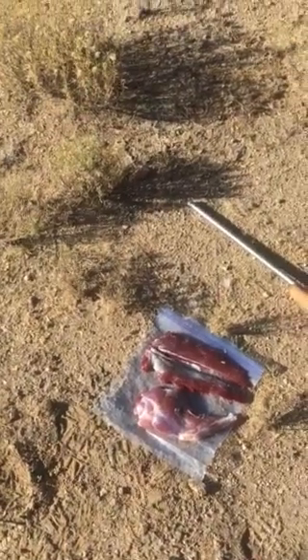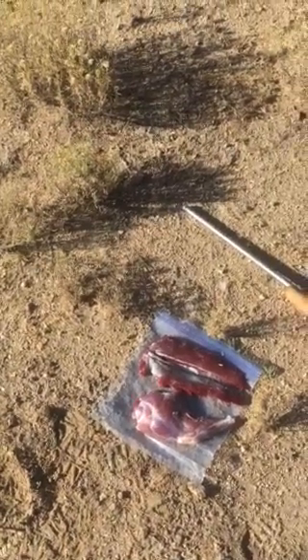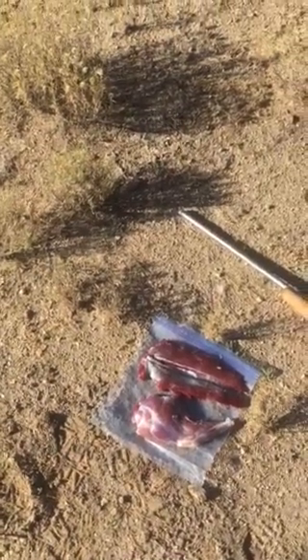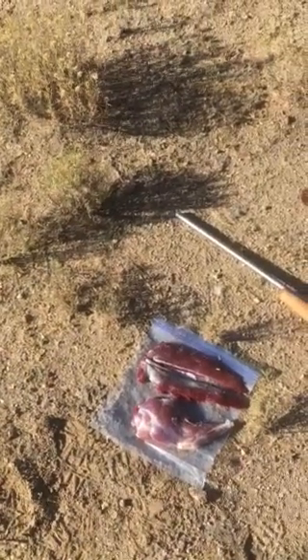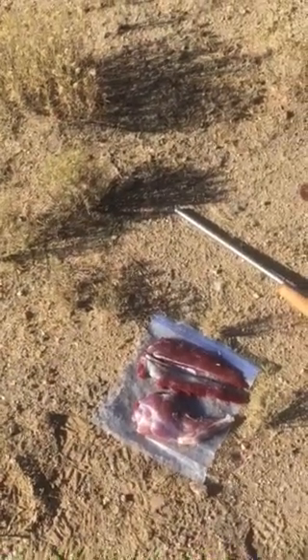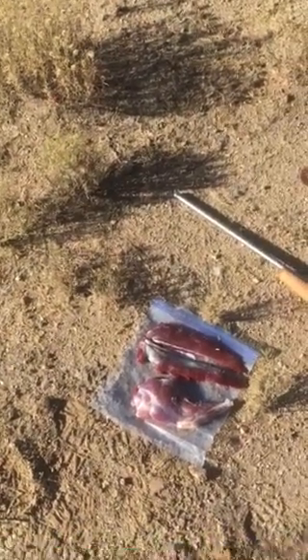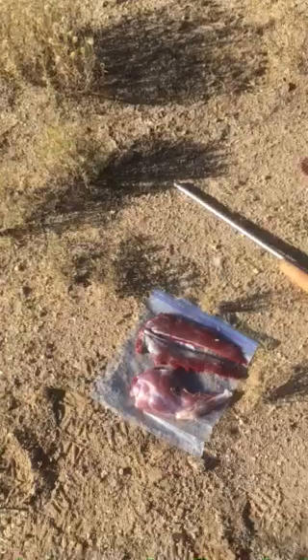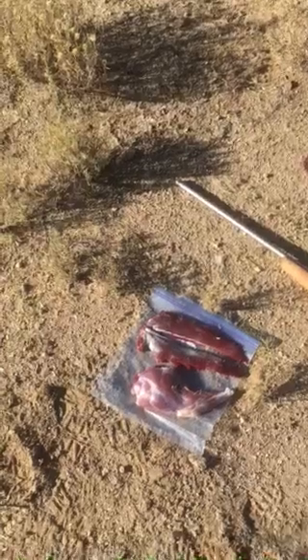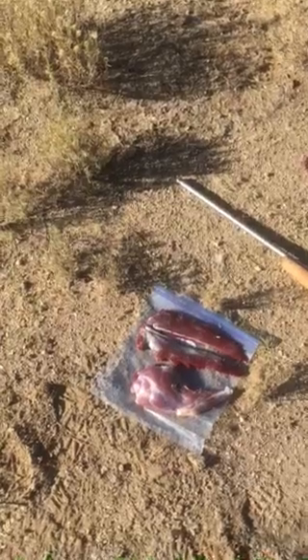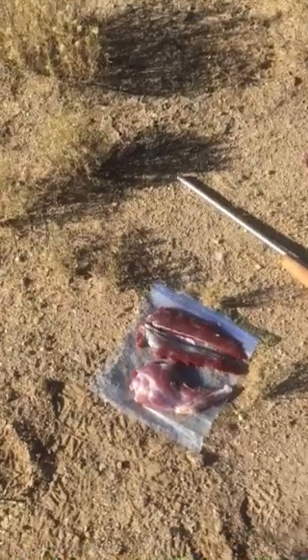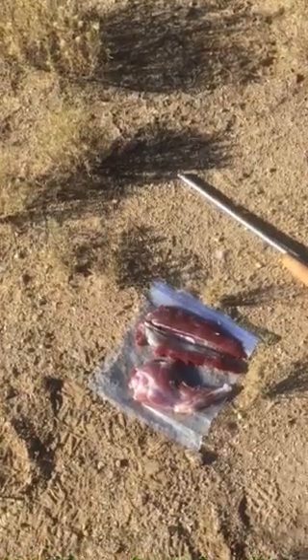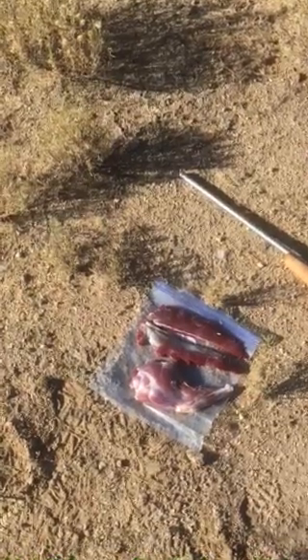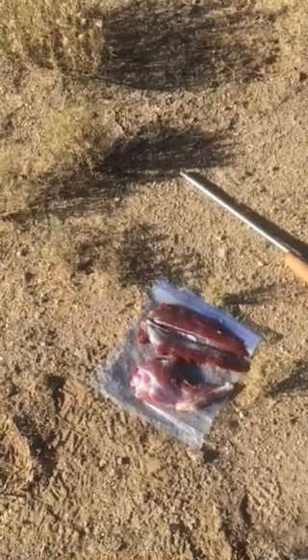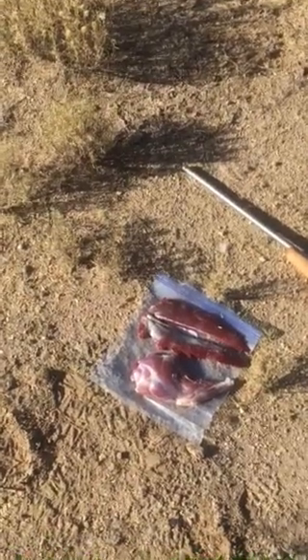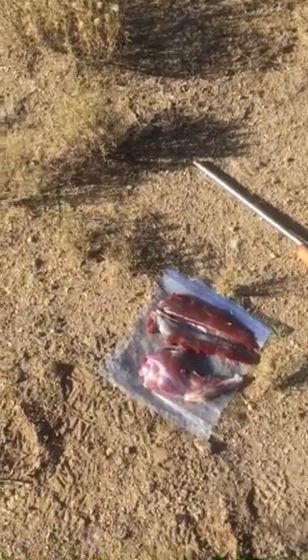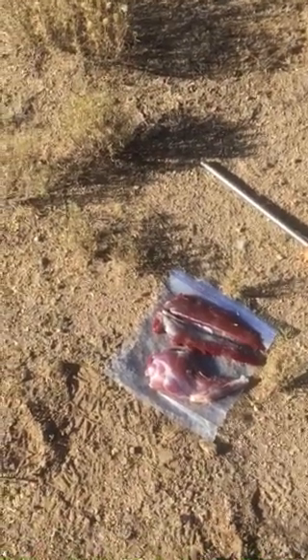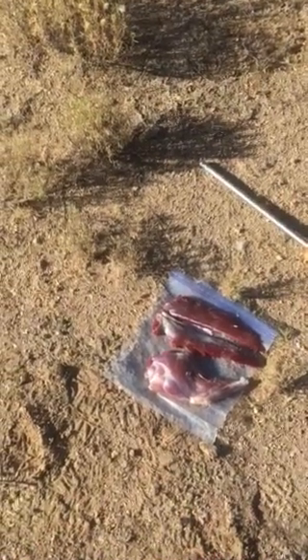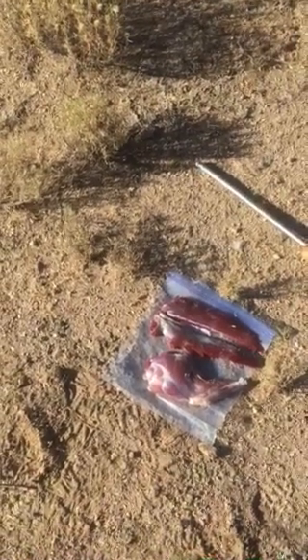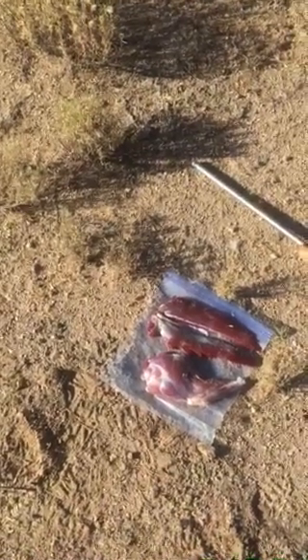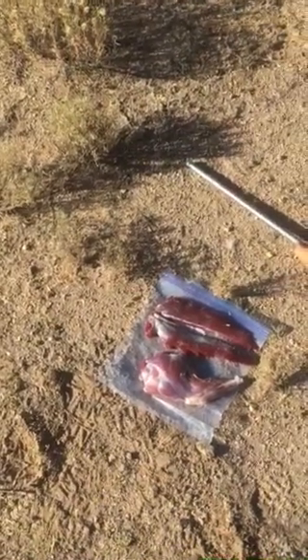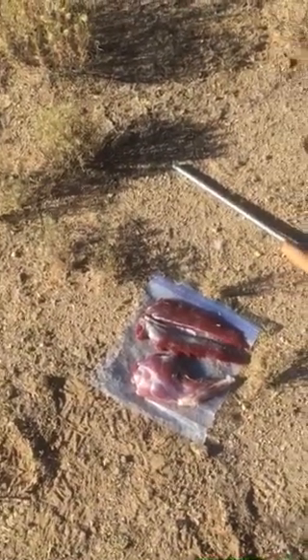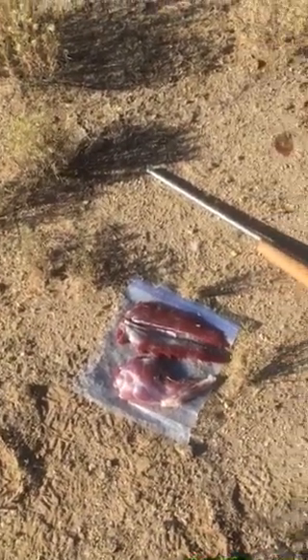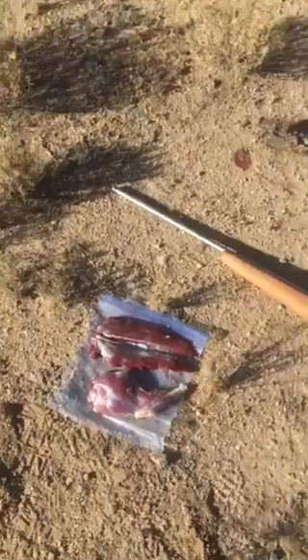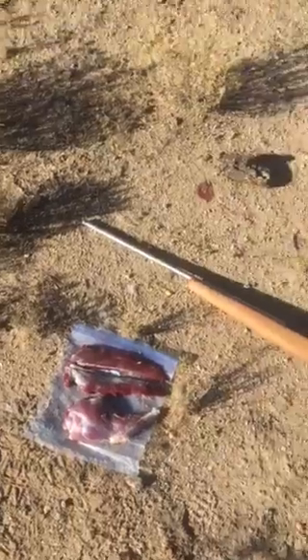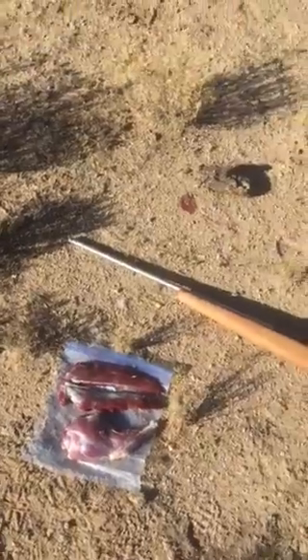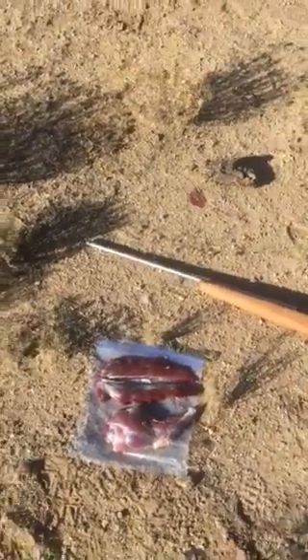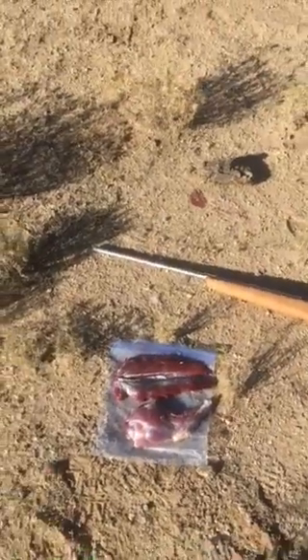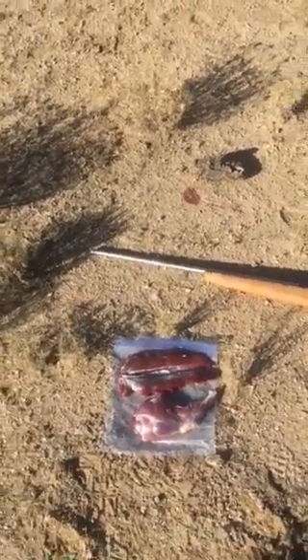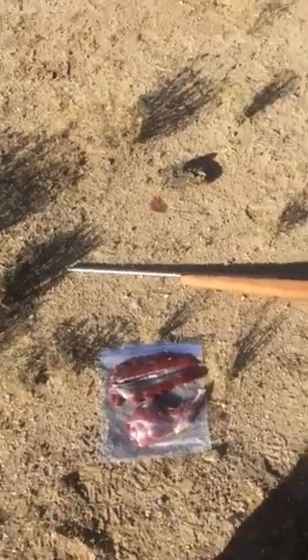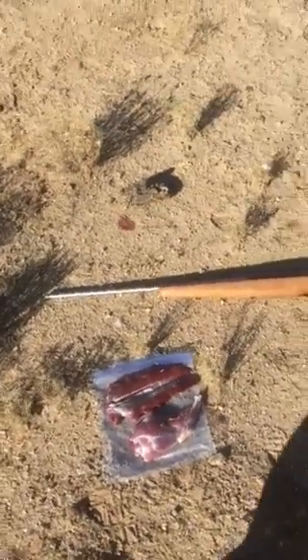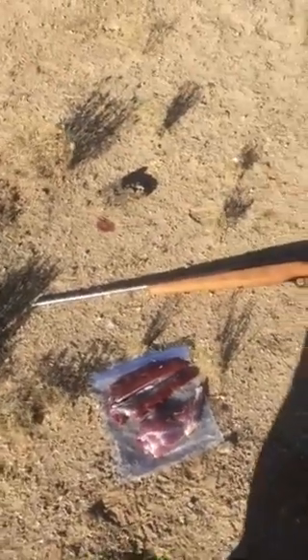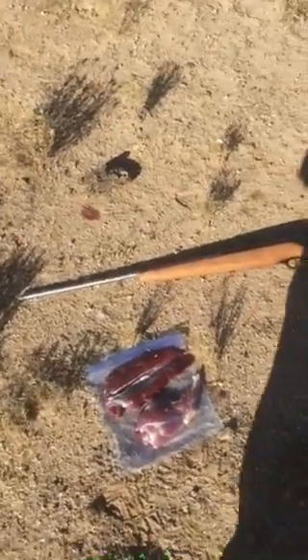Either Hank Shaw's Sardinian hare stew, or we'll grind up the meat and mix it with pork and have some good ground meat. Well, that'll do it from the desert here in Tucson.